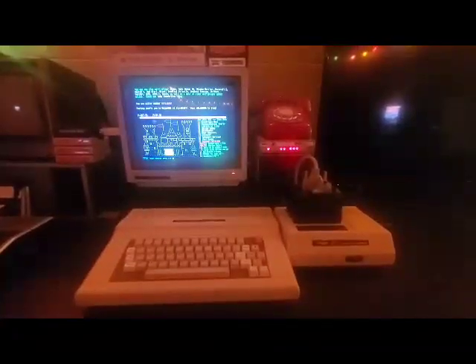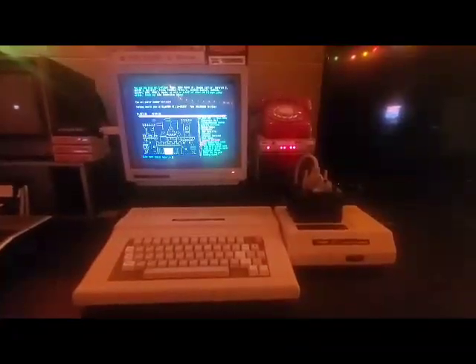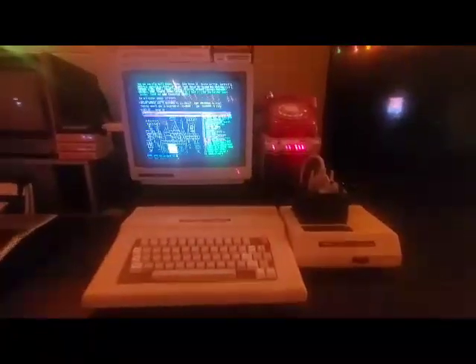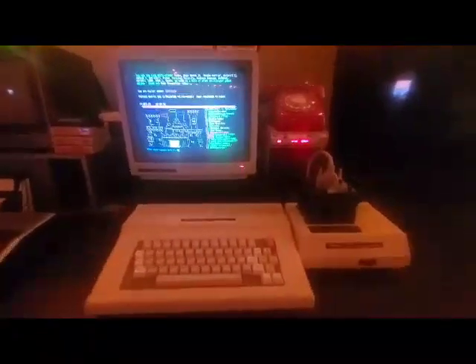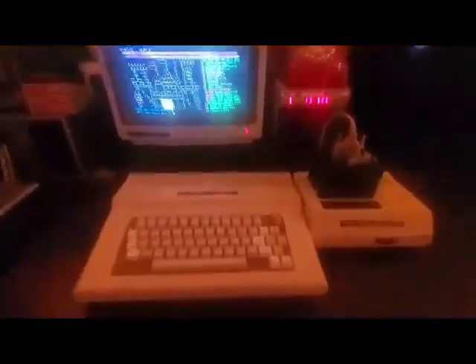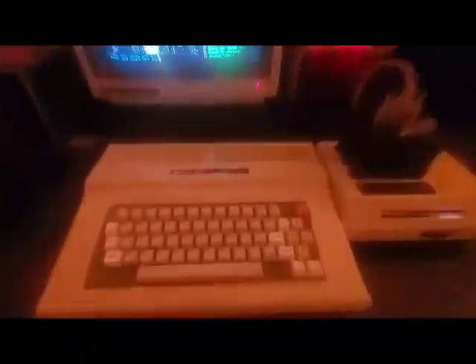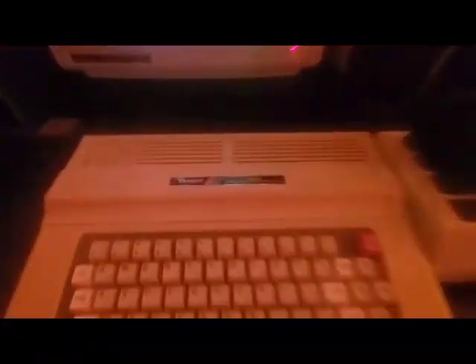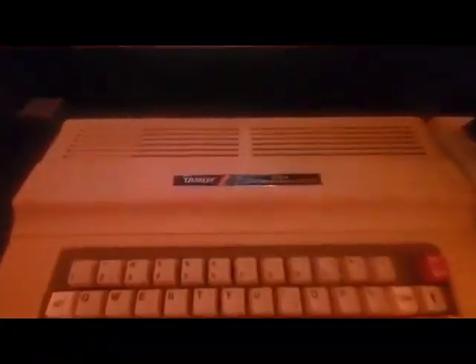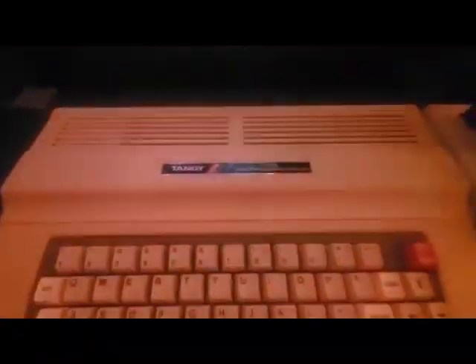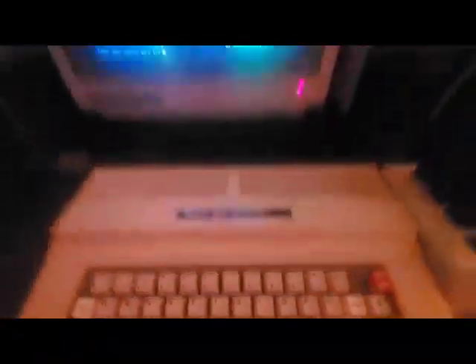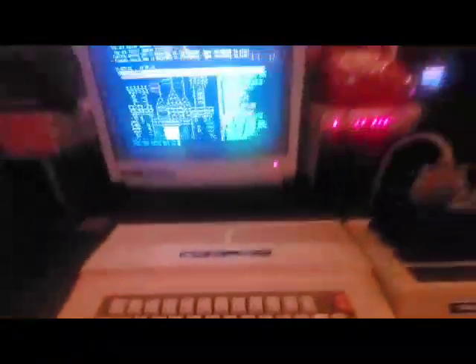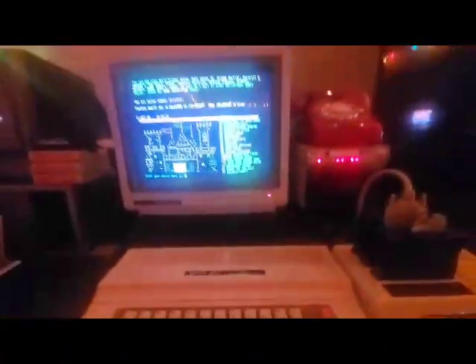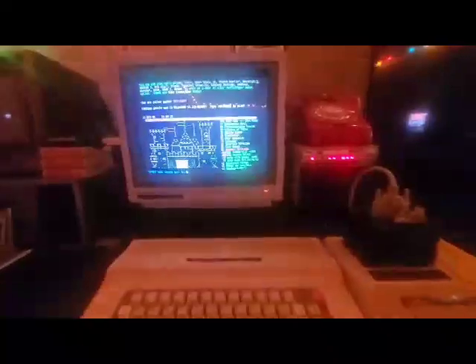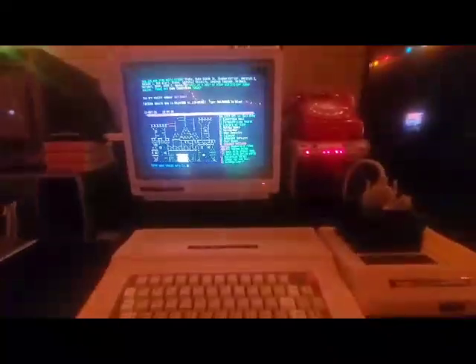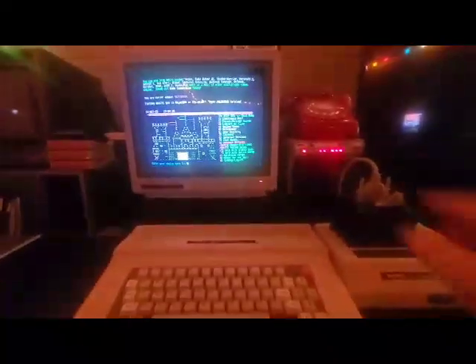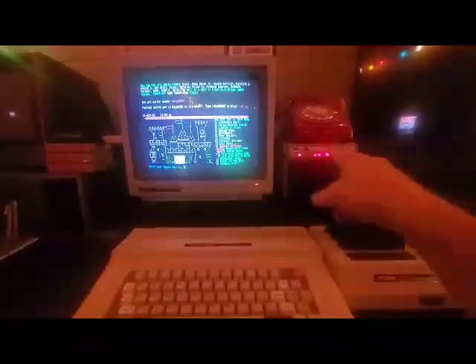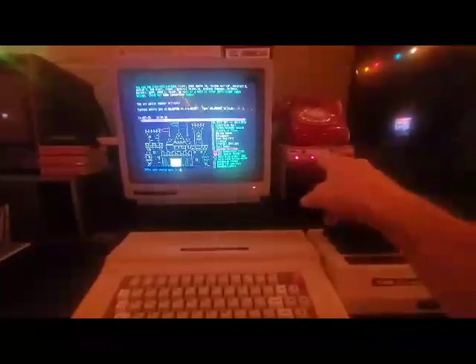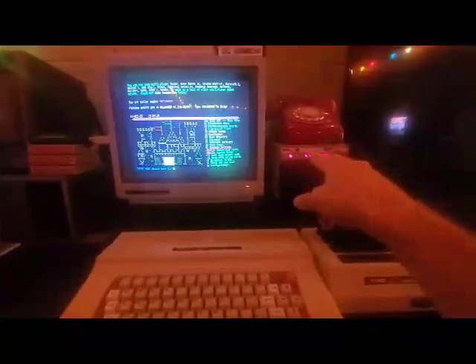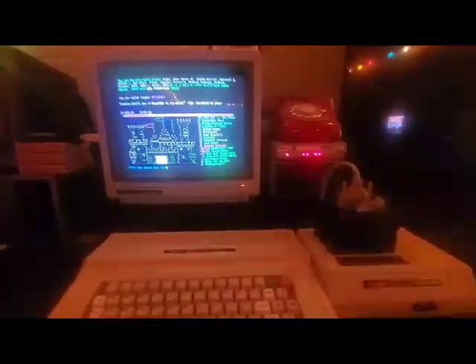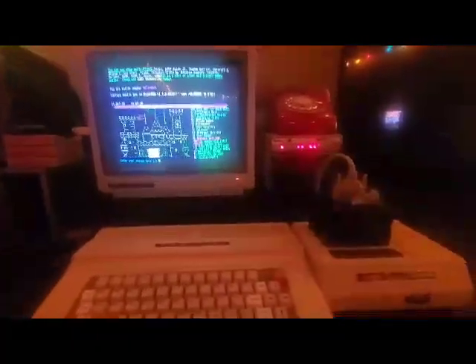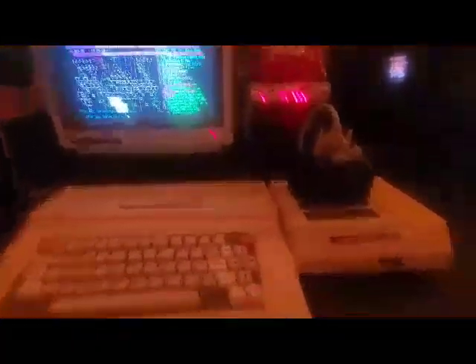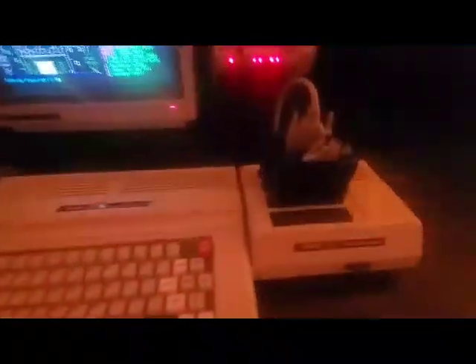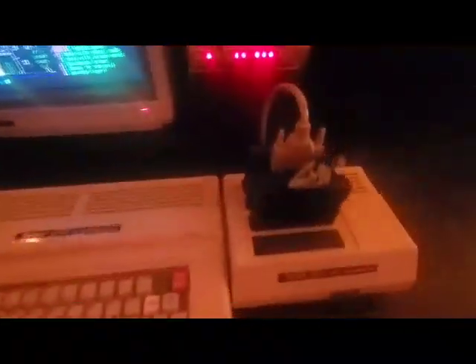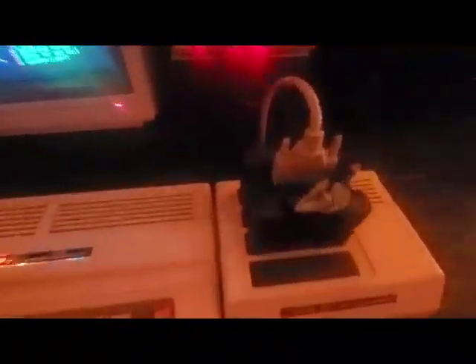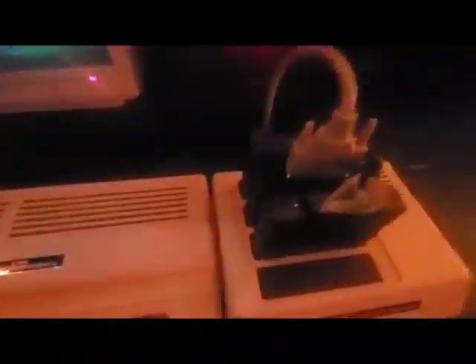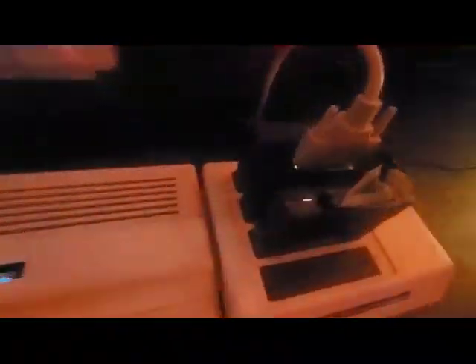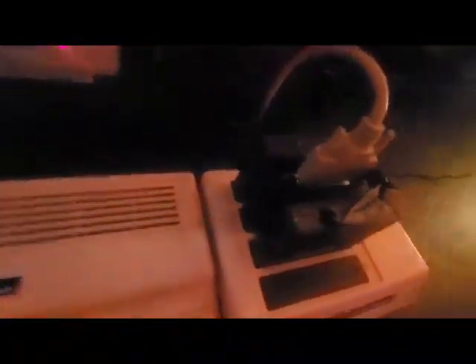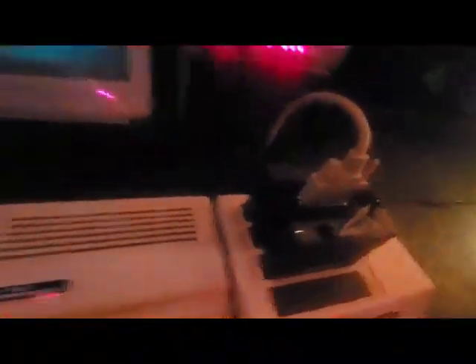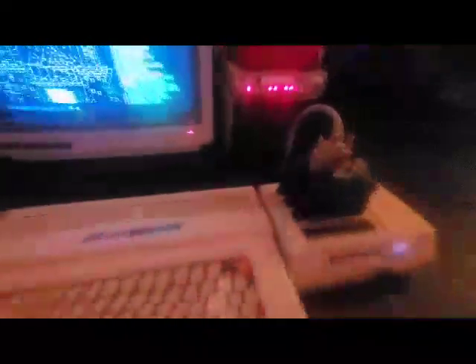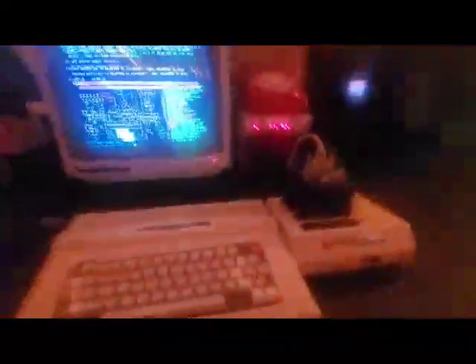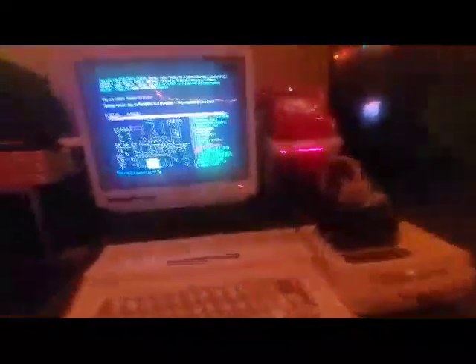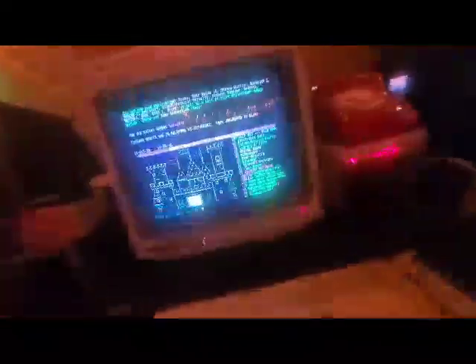Just a quick video. We got the Tandy Color Computer 3 online here. We're going to do that modem I ordered and let's get a light on.